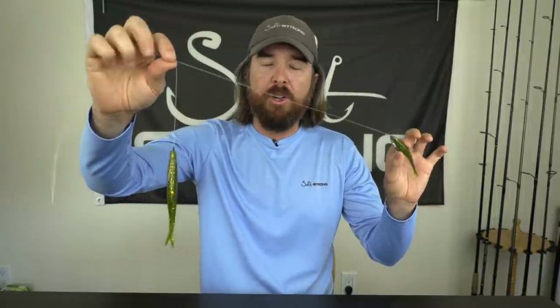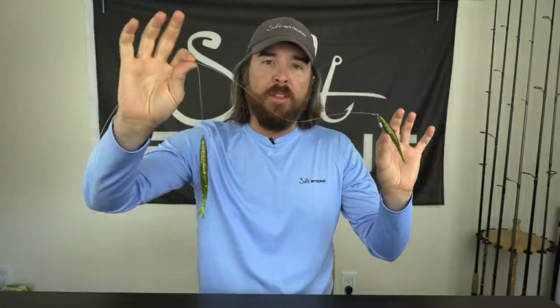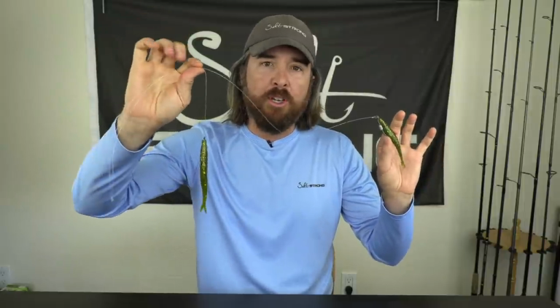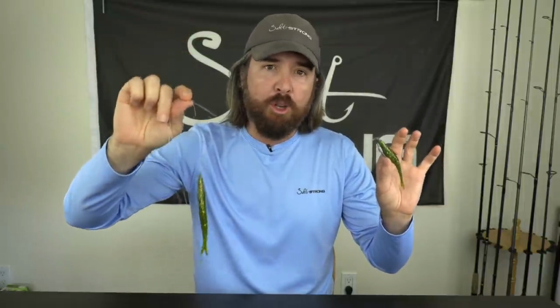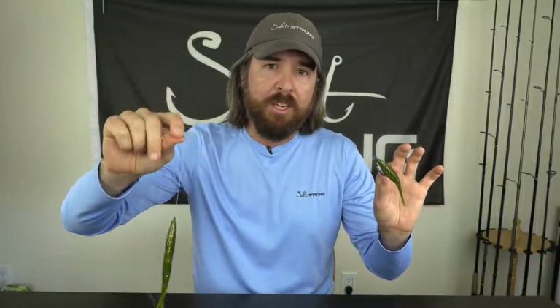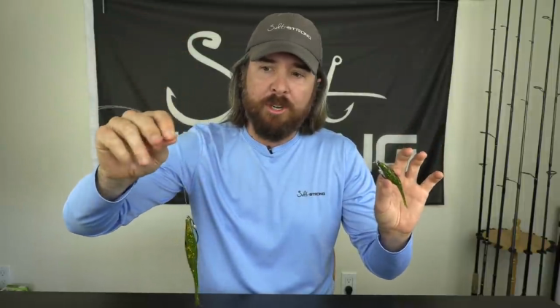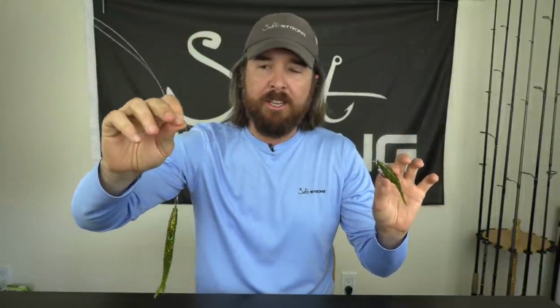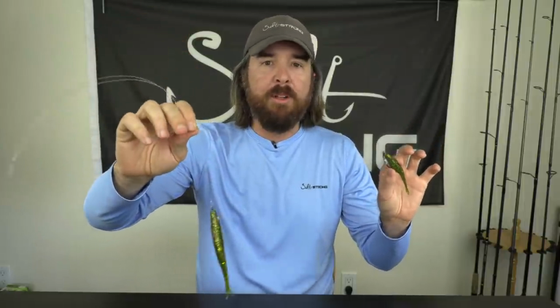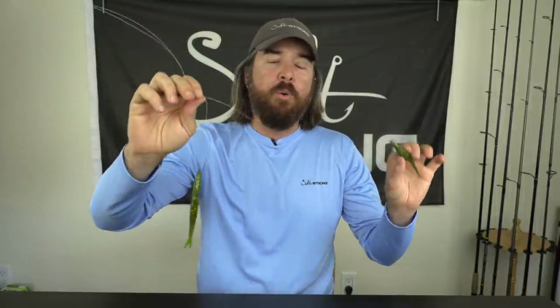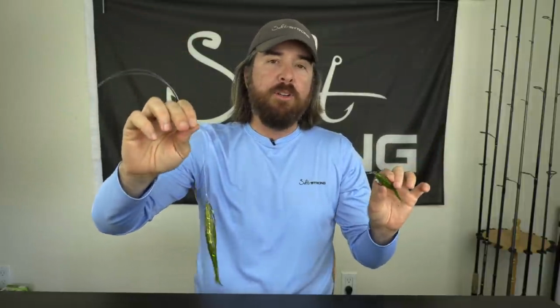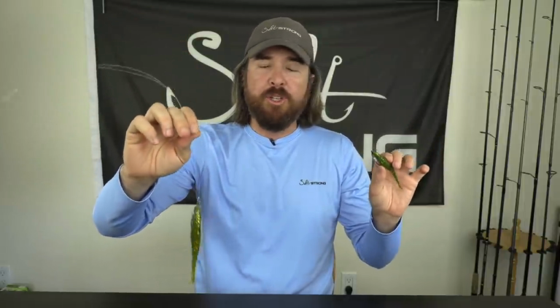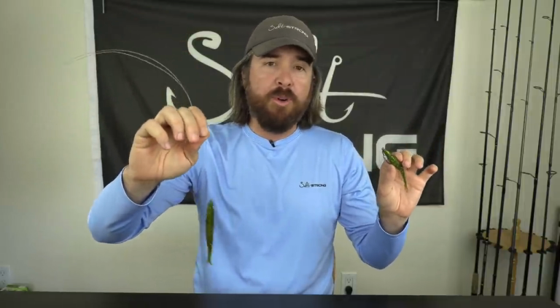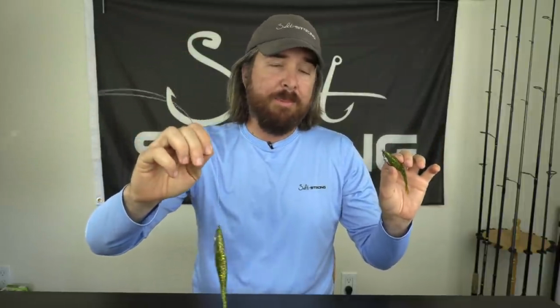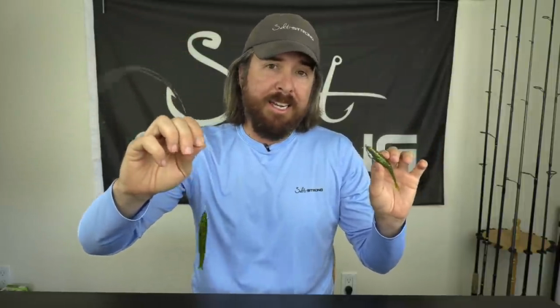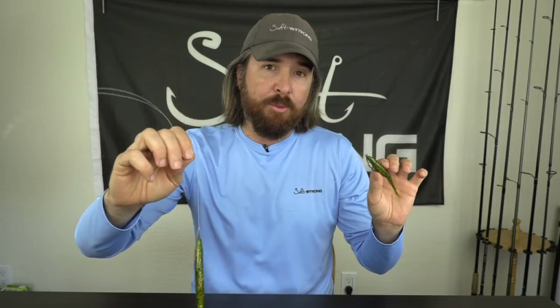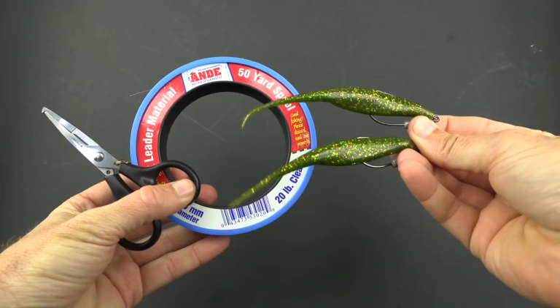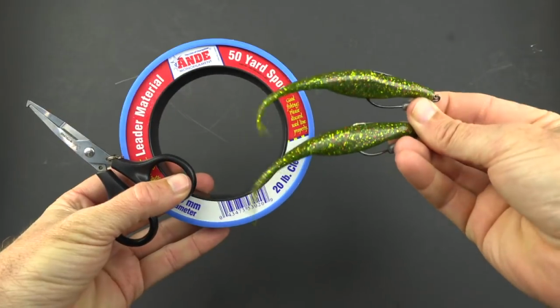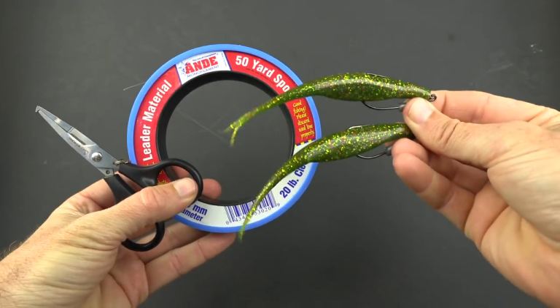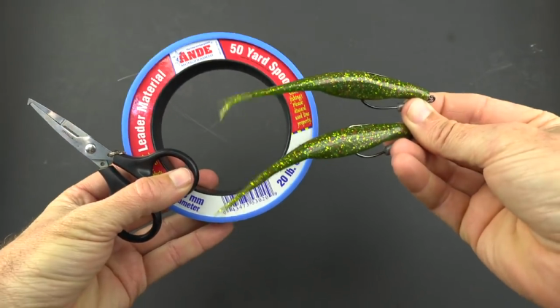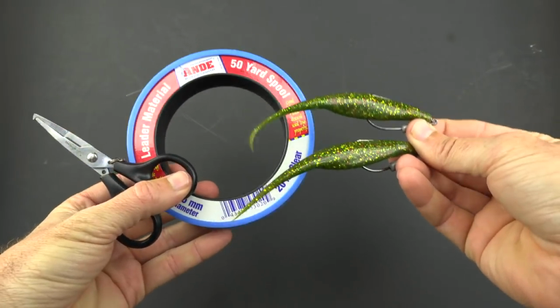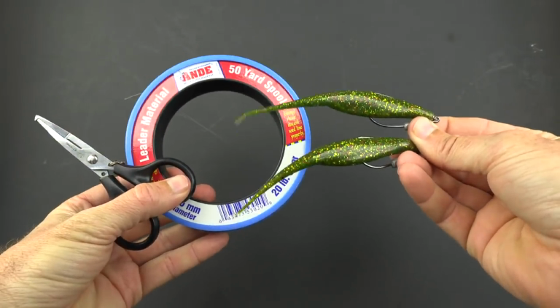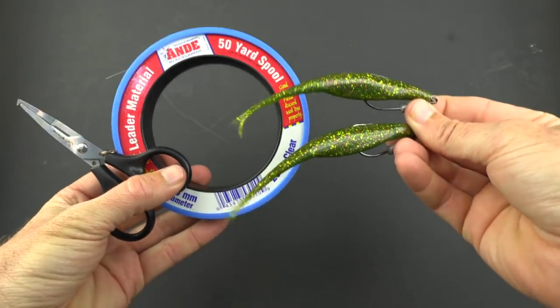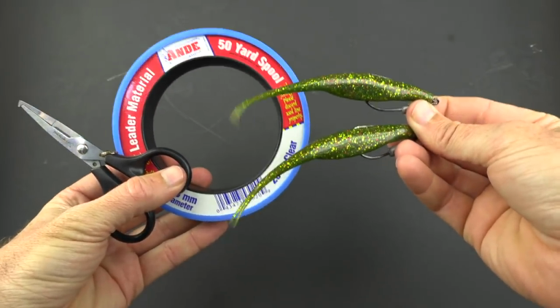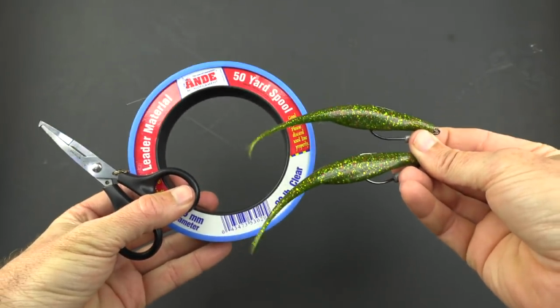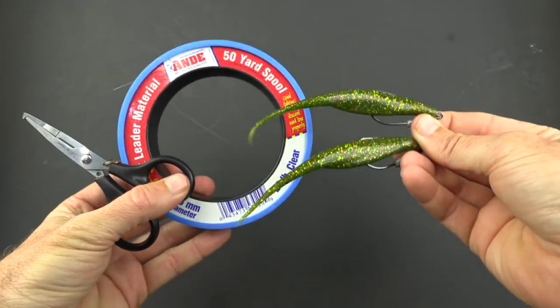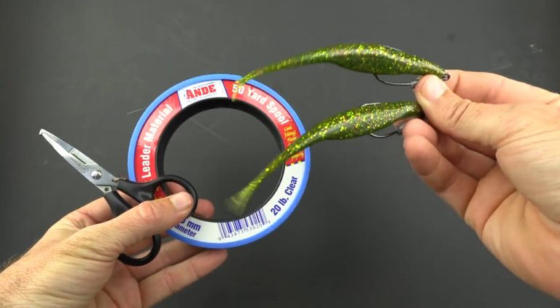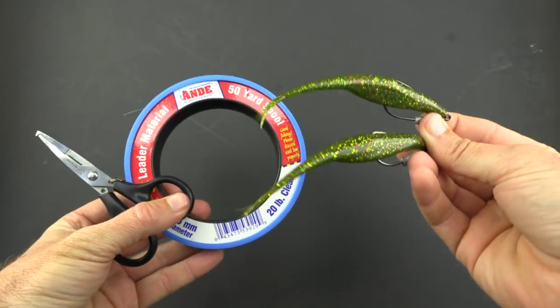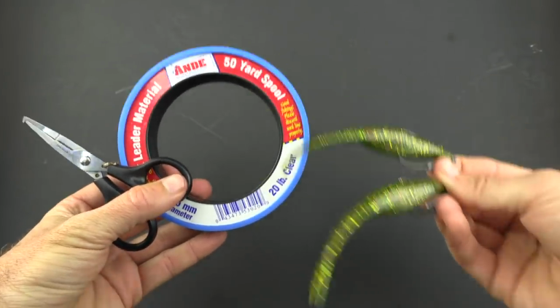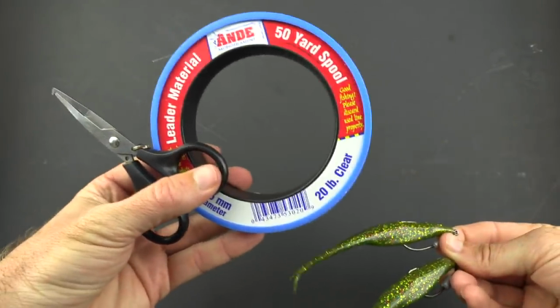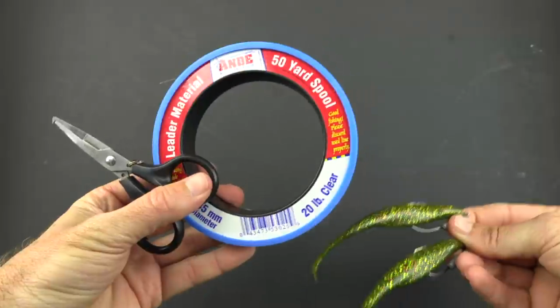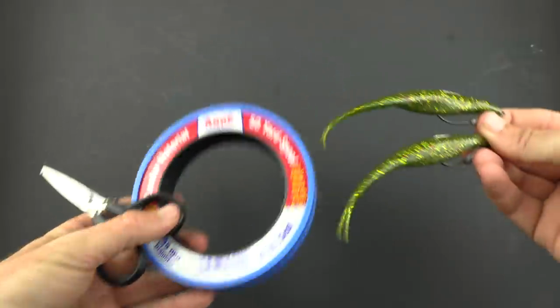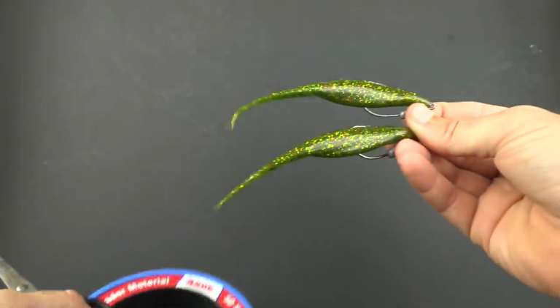There are multiple ways to rig this up, but I'm gonna show you what I found to be the easiest way. Here's all we need — very basic. All we need are the lures, some line, and some scissors.